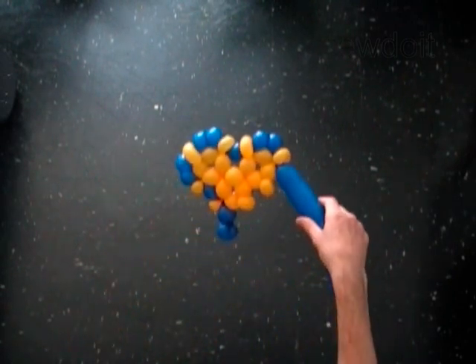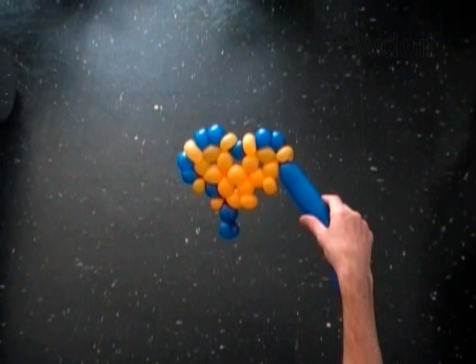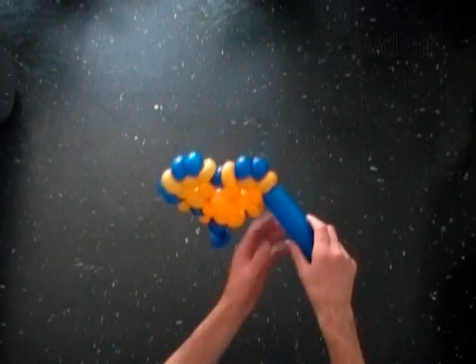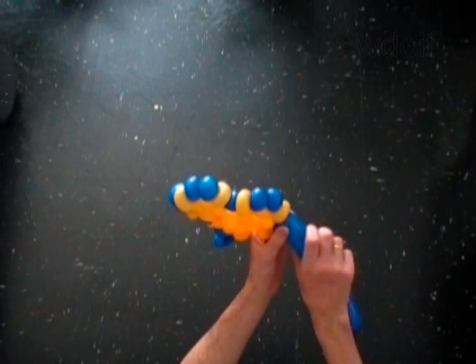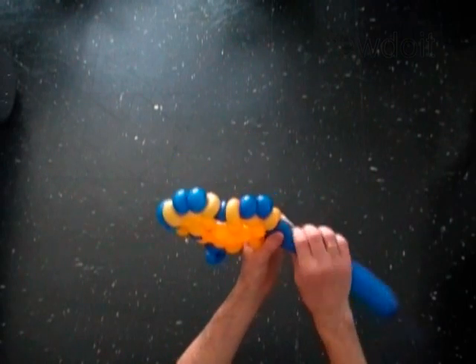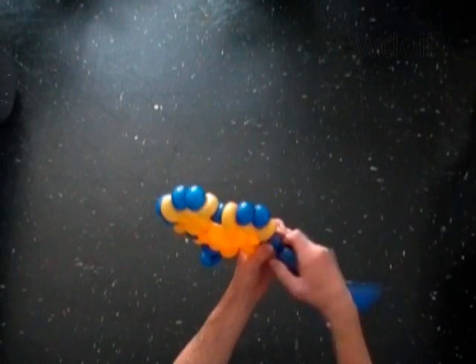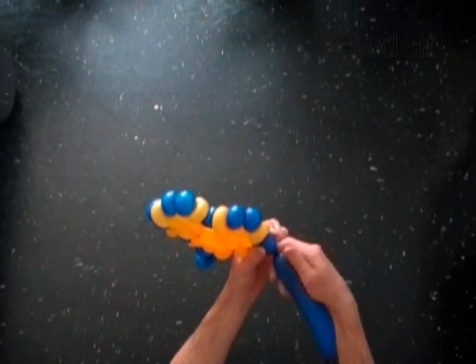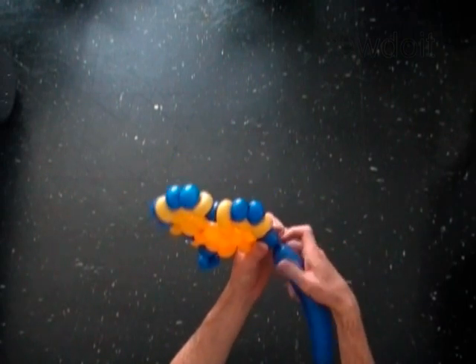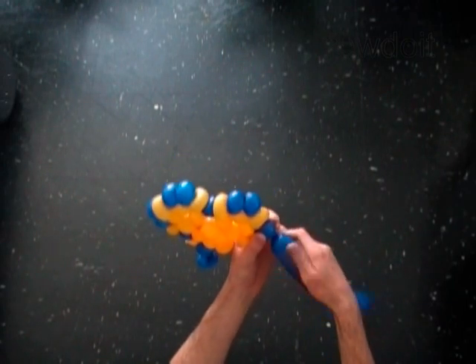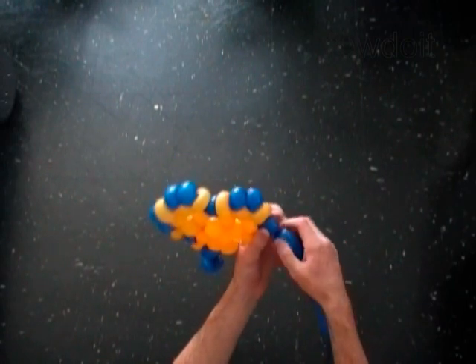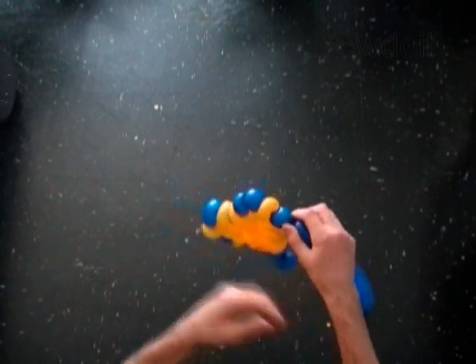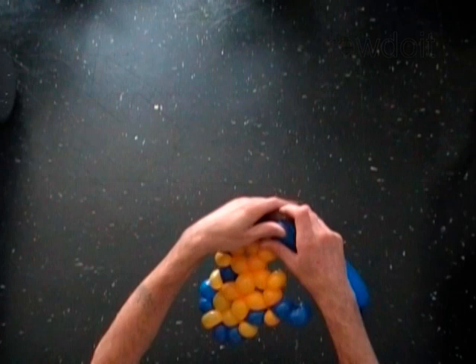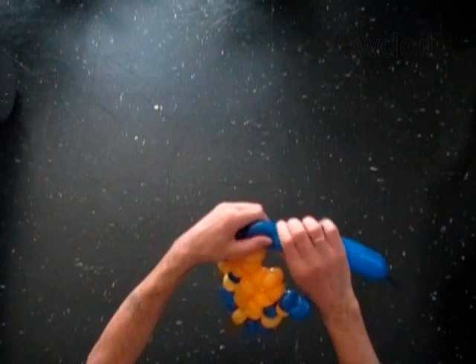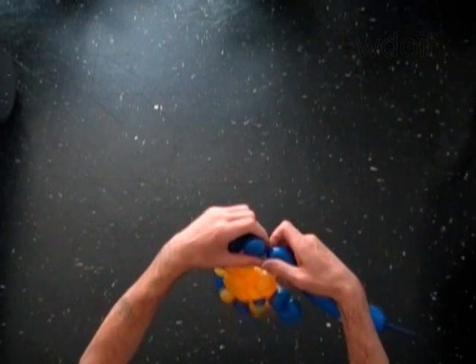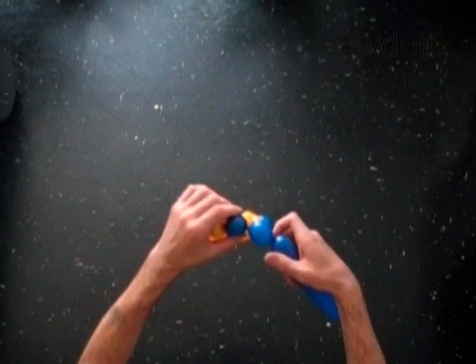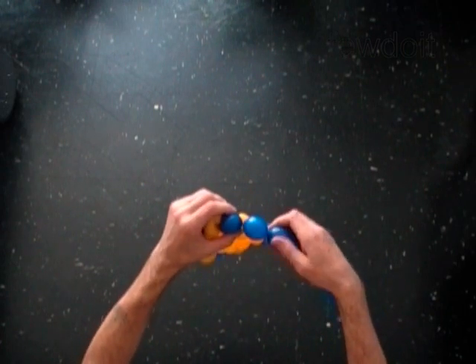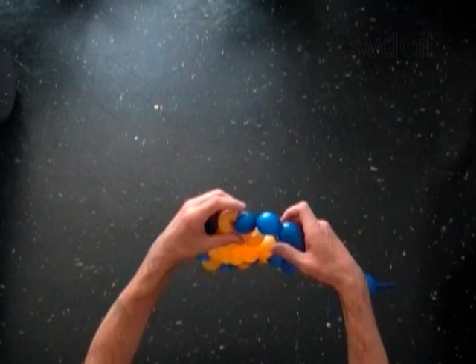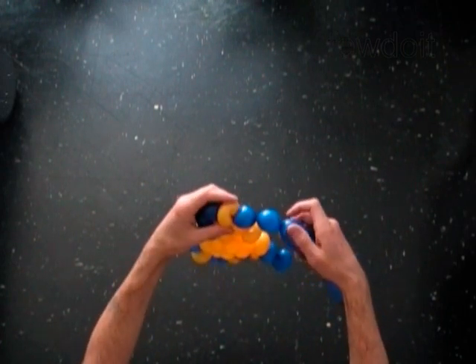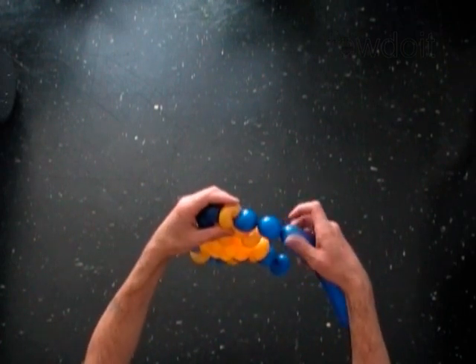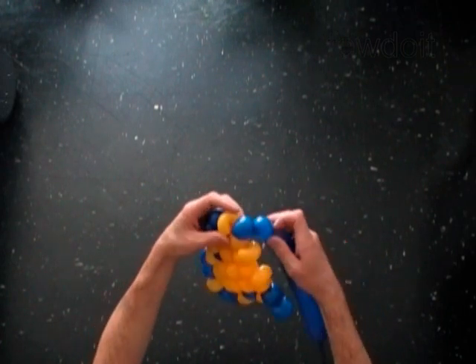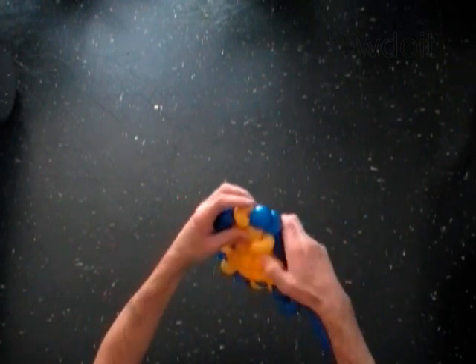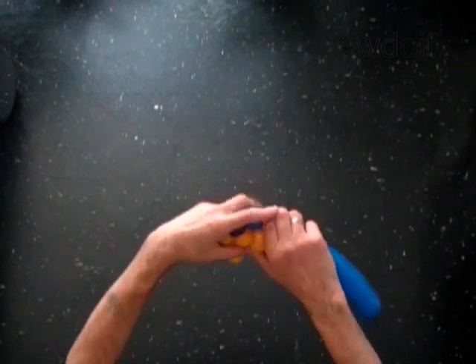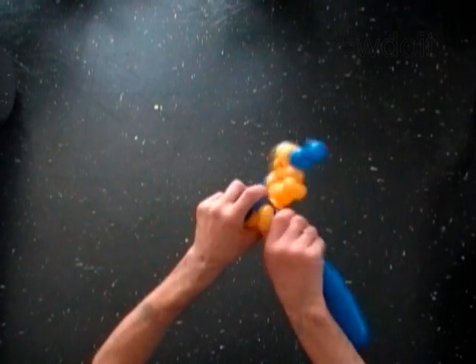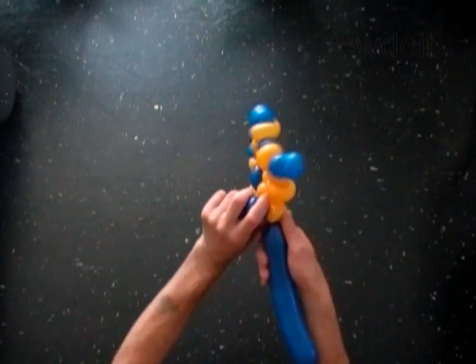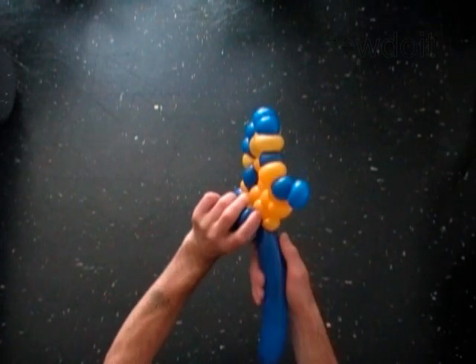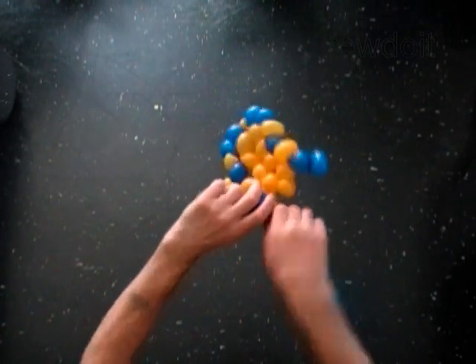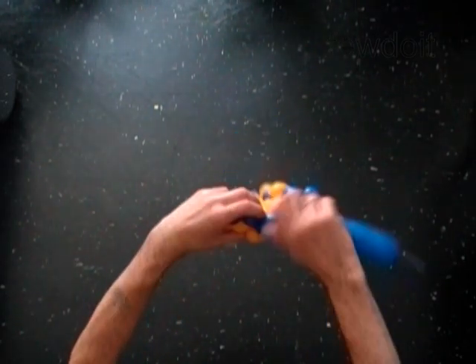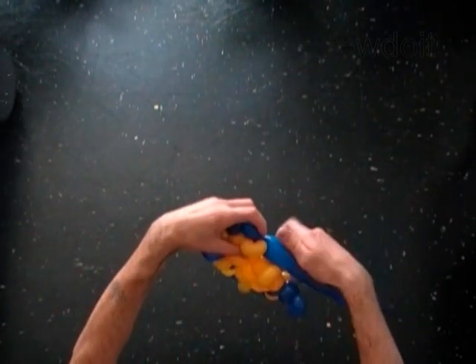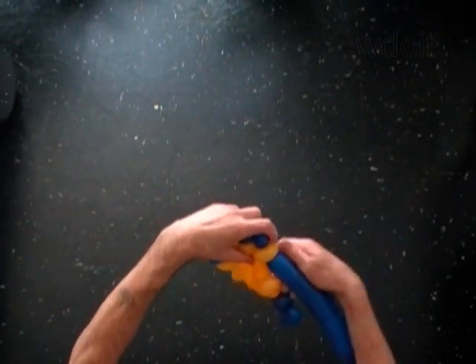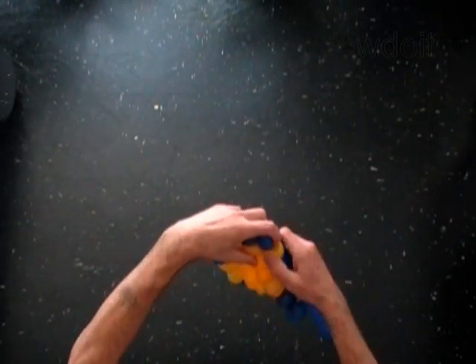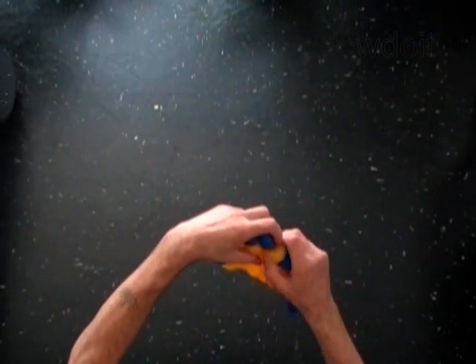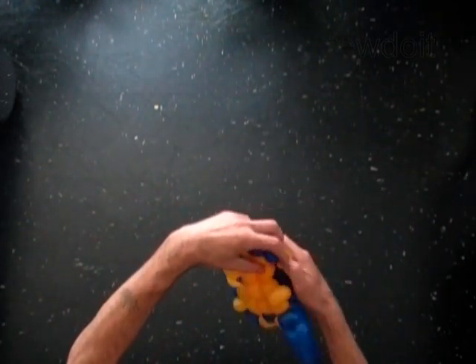With the 11th blue soft one inch bubble. With the 12th blue soft one inch bubble. Lock the free end of the 12th blue bubble around the 14th yellow bubble.